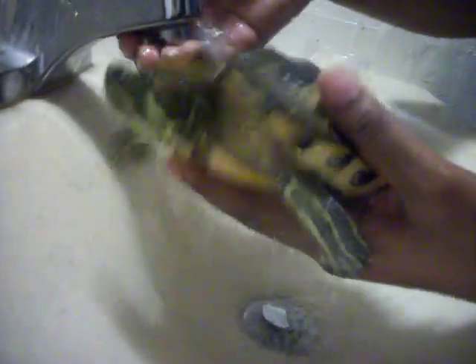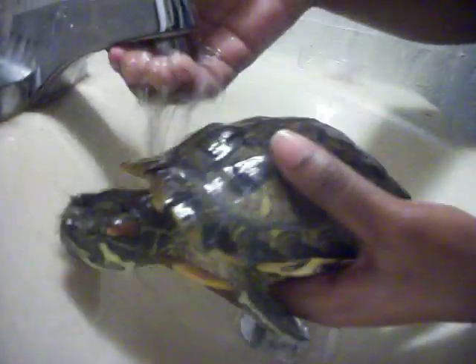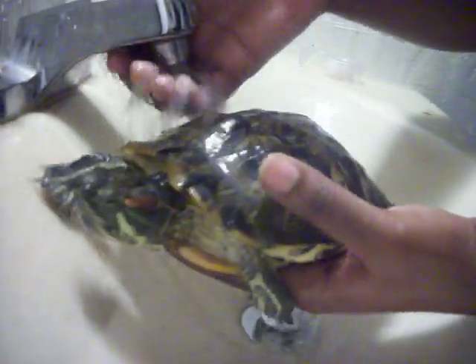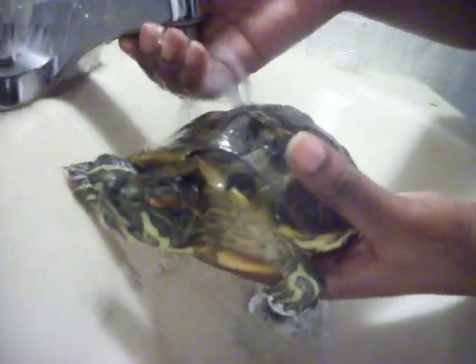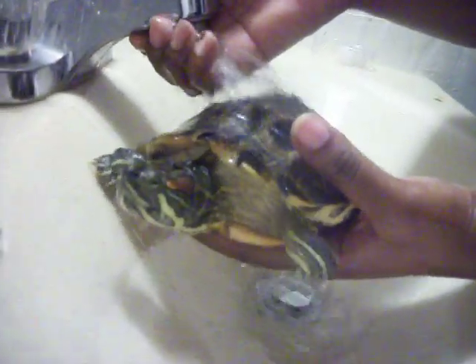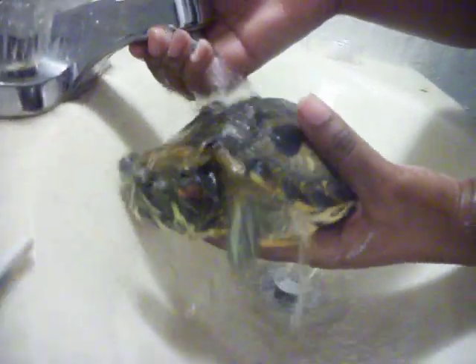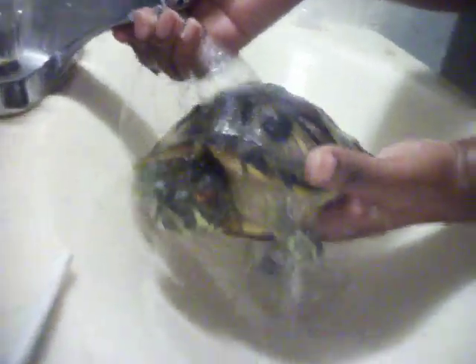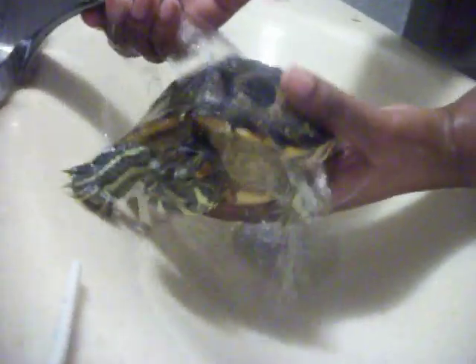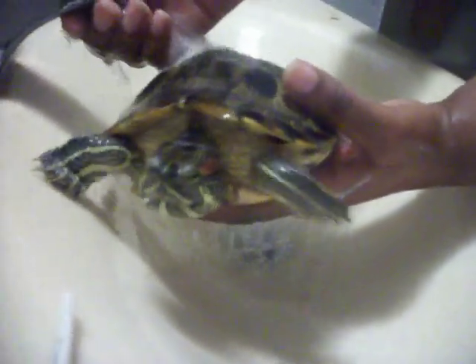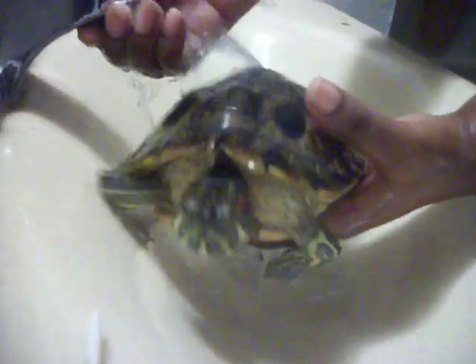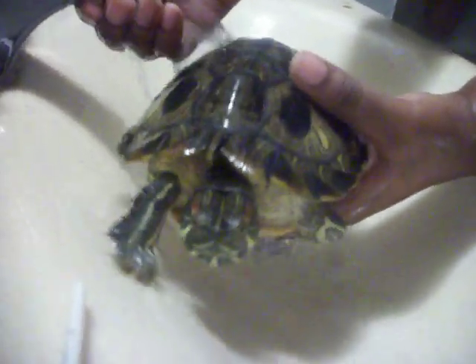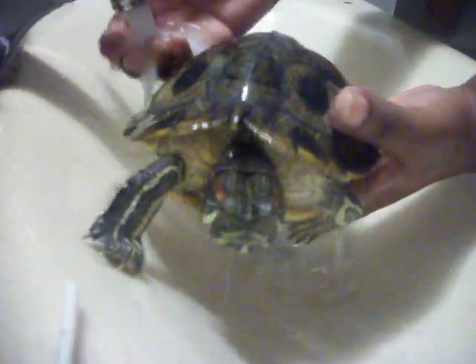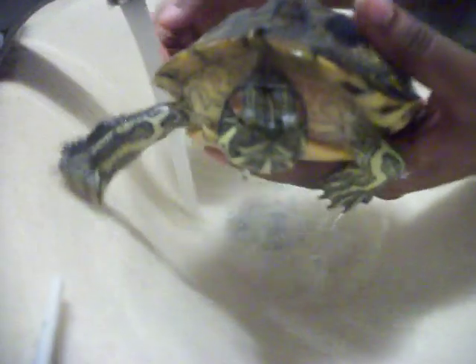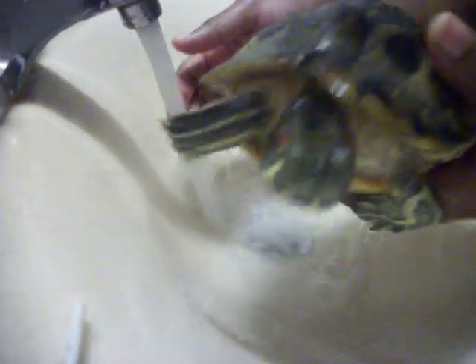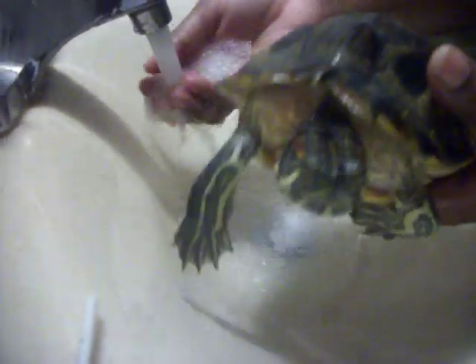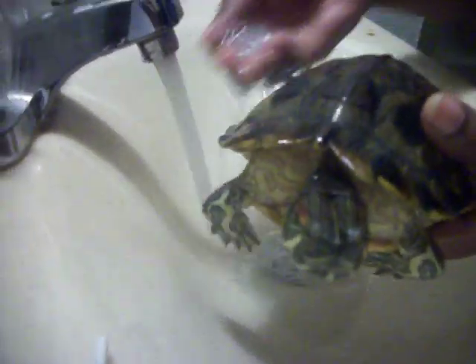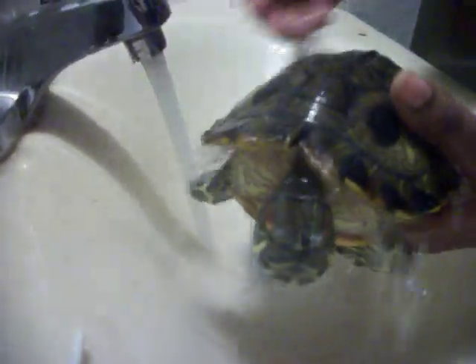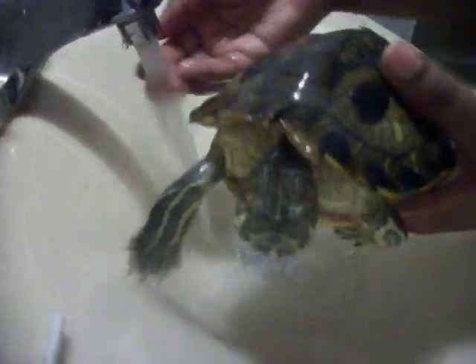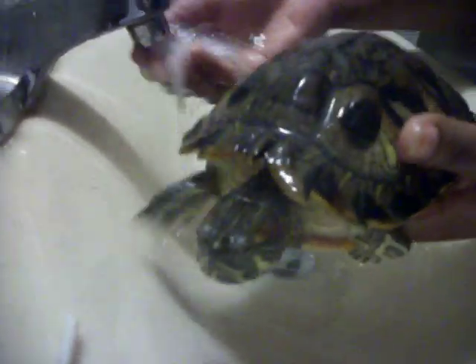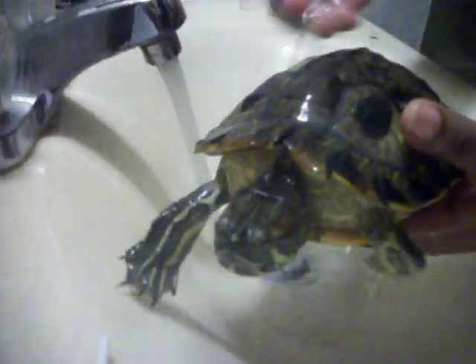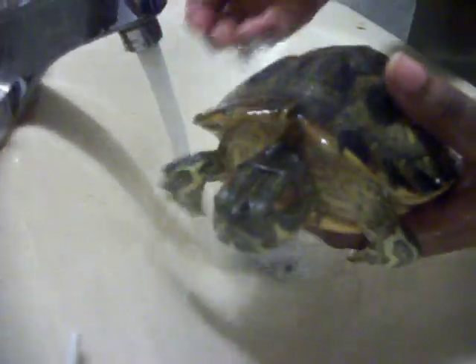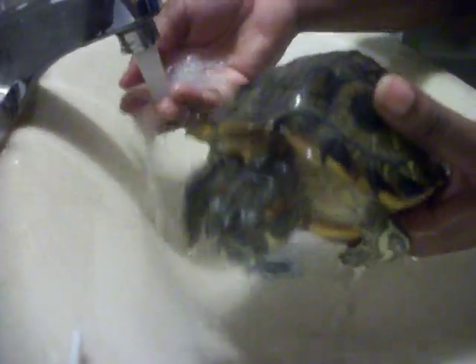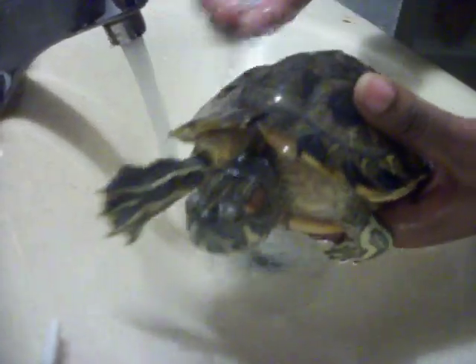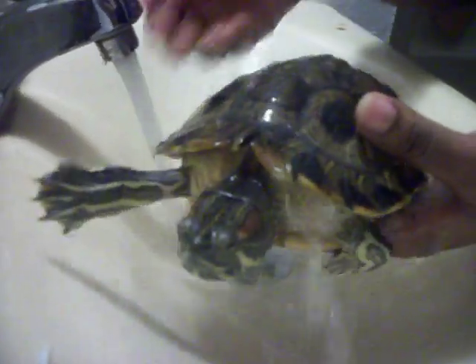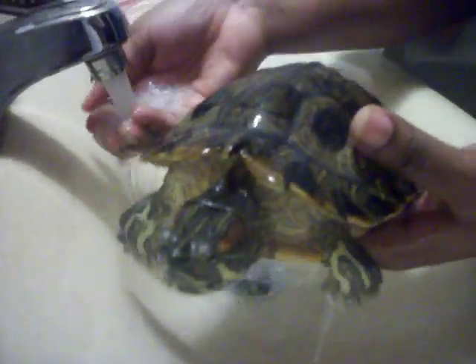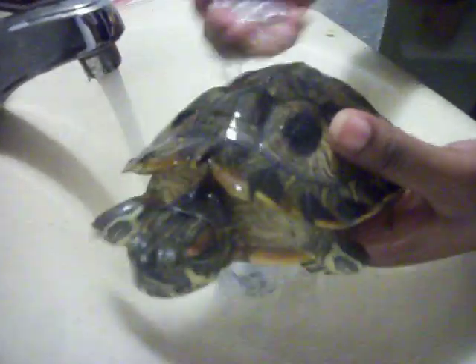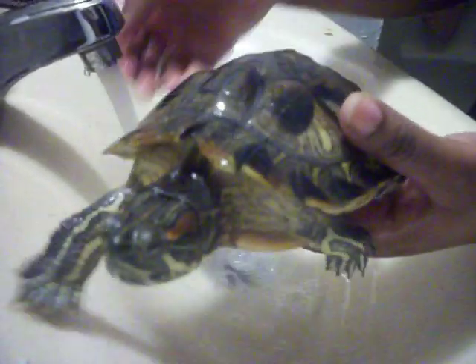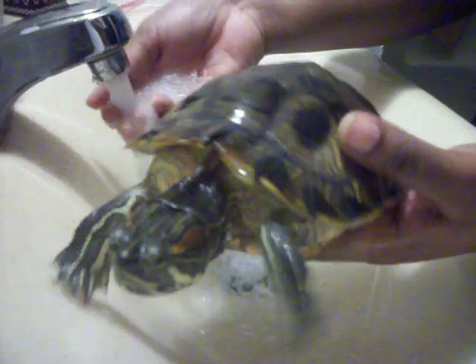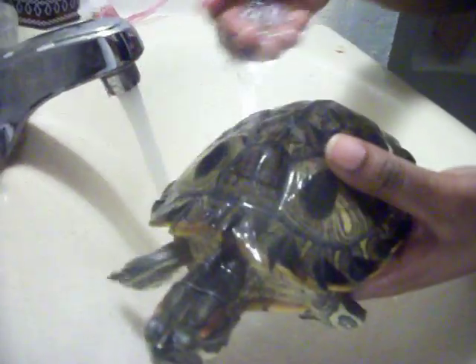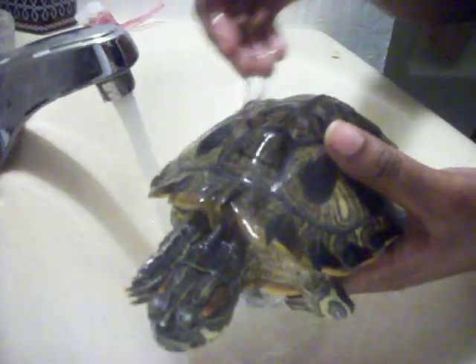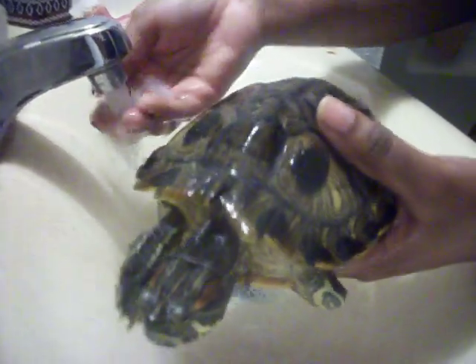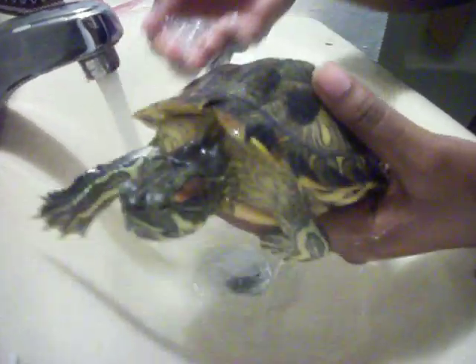I see a lot of people tip their turtles, but I don't, because I heard they can't breathe that way. So I never turn her on her shell.